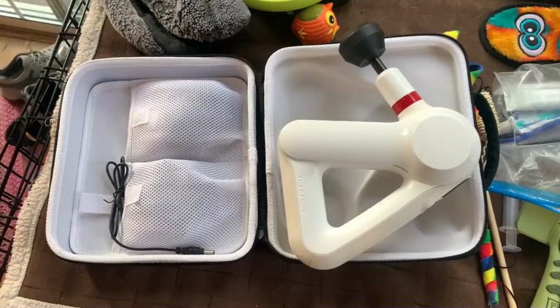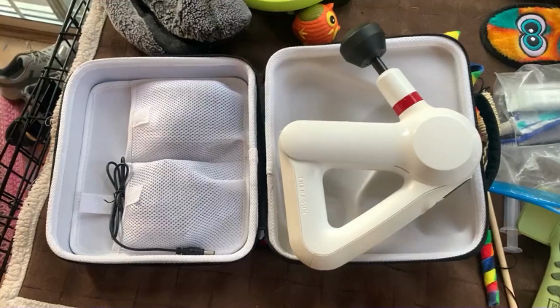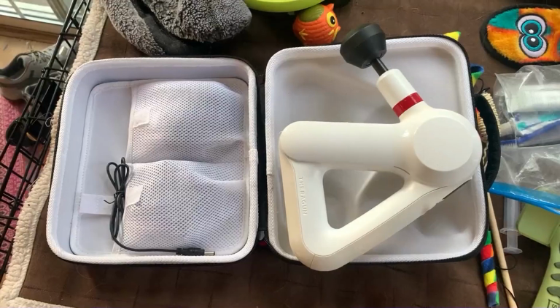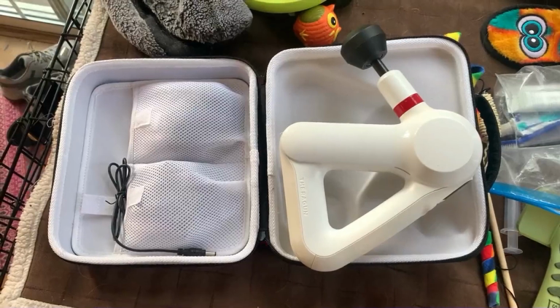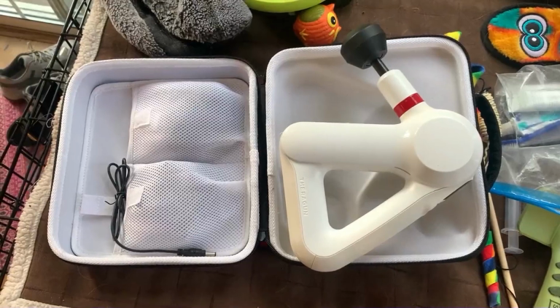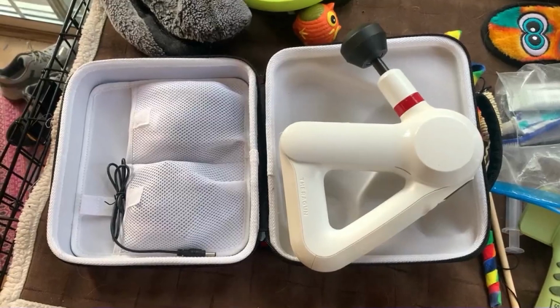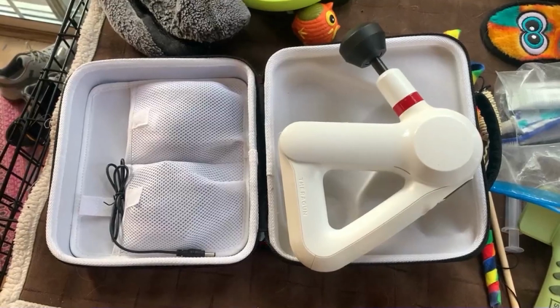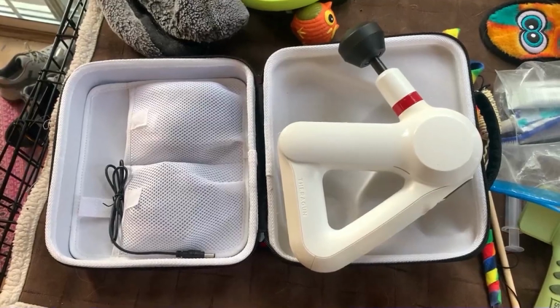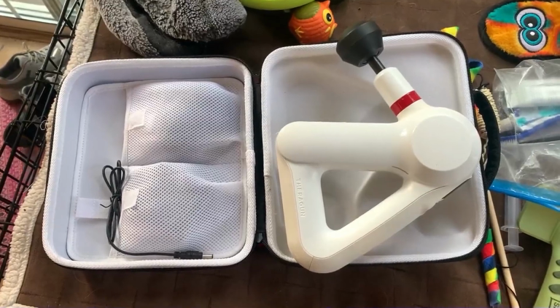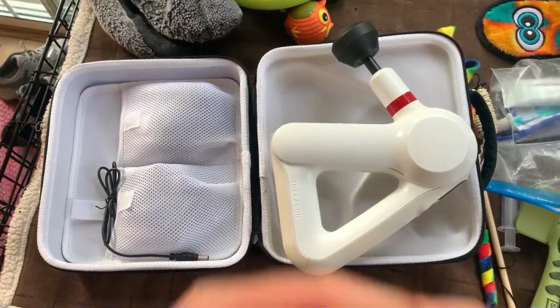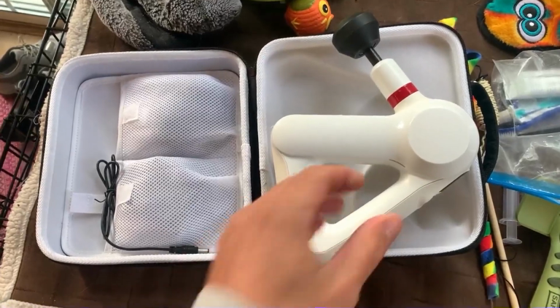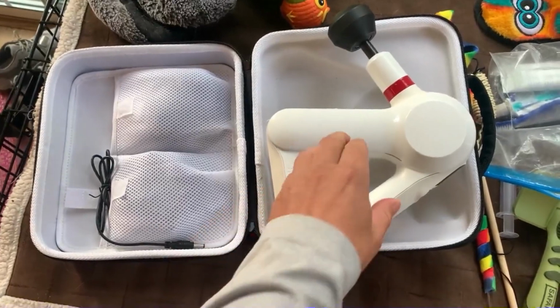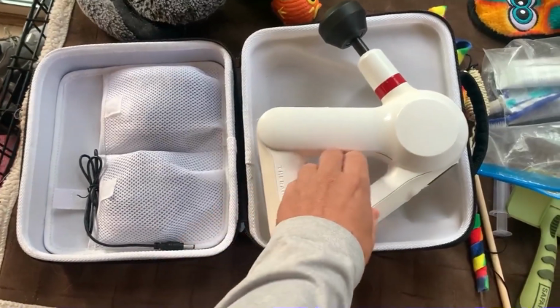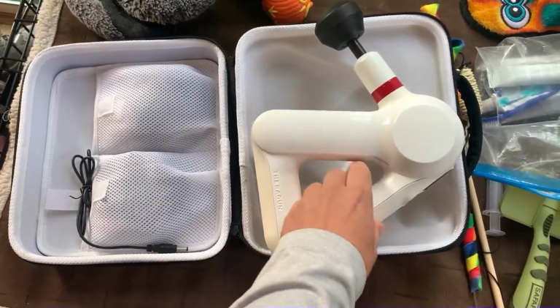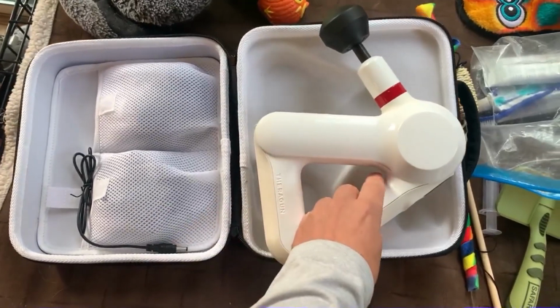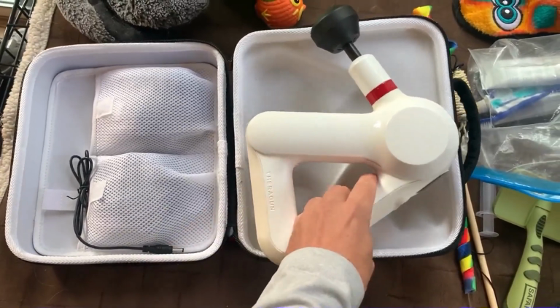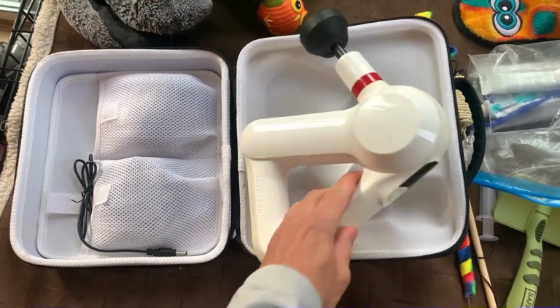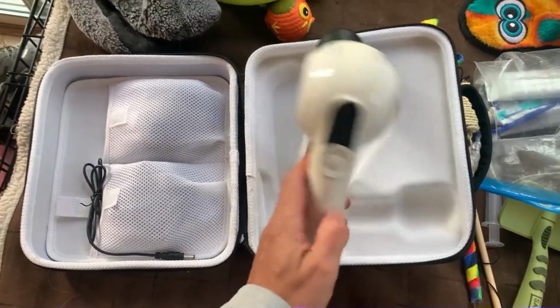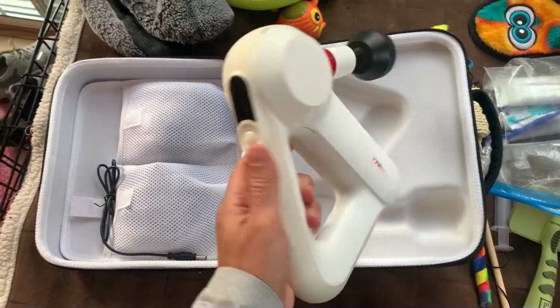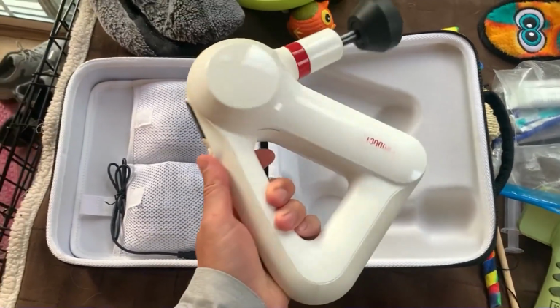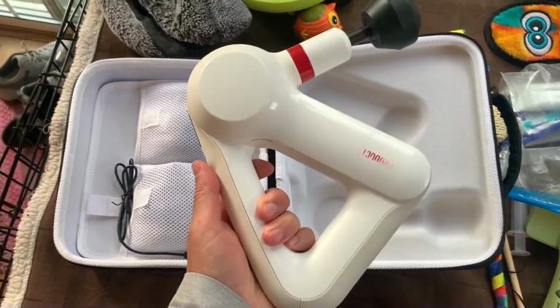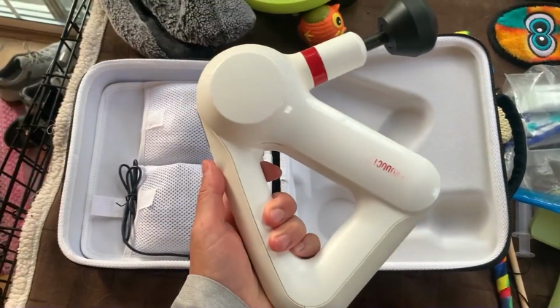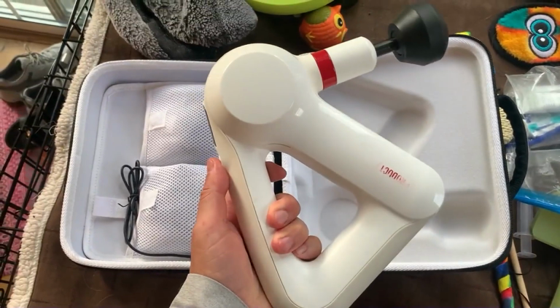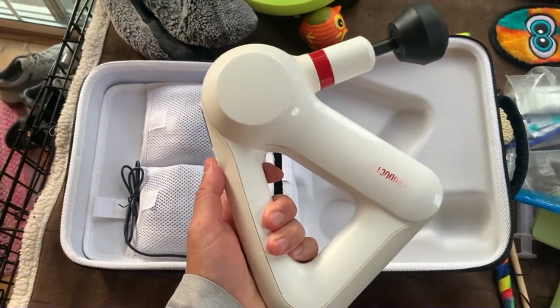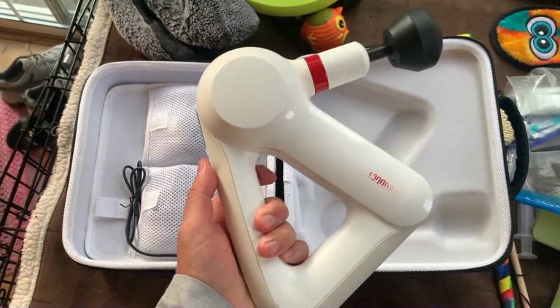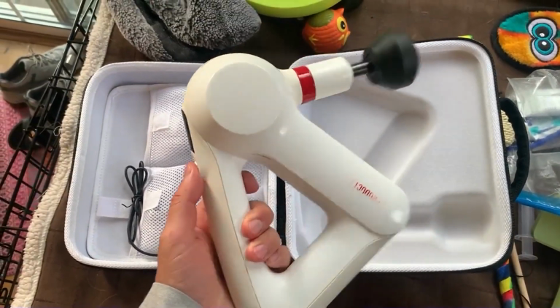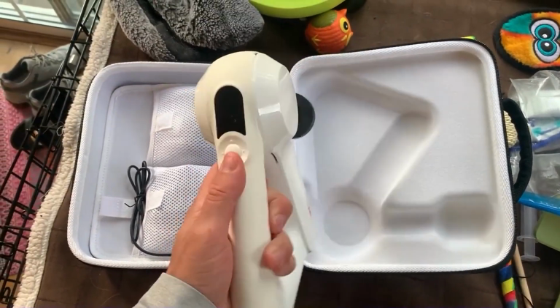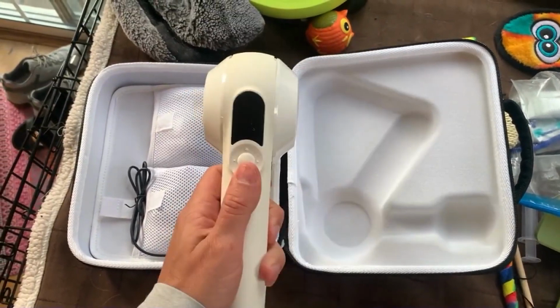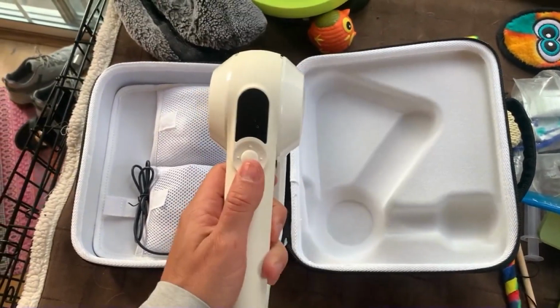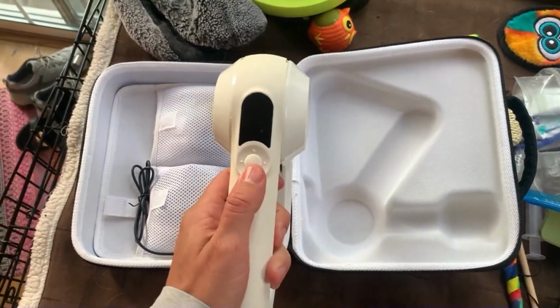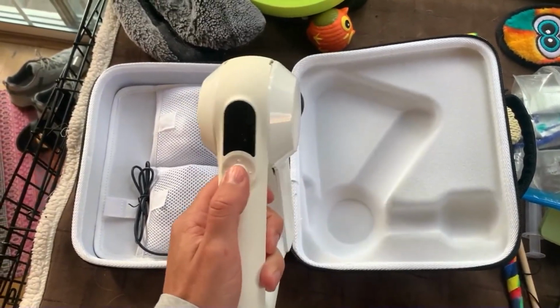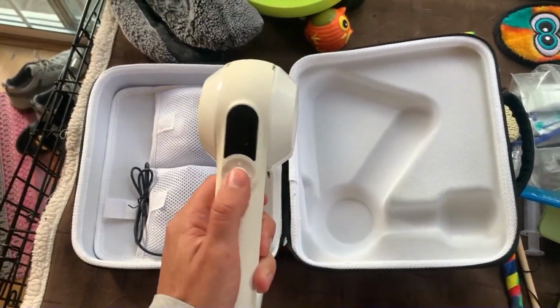All right, let's talk about this TheraGun. I'm going to give you my pro and con experience with it. So we love this thing — definitely the best massage gun we've had. We've had a number of them.